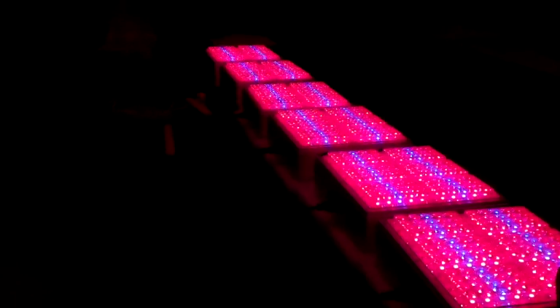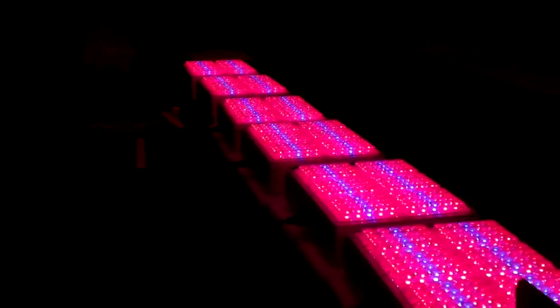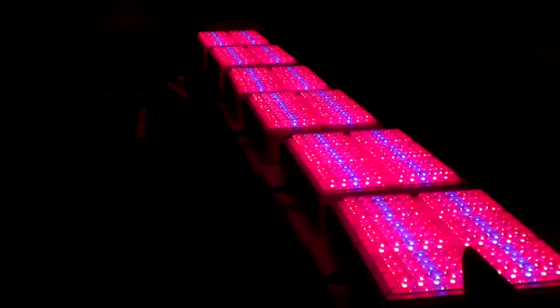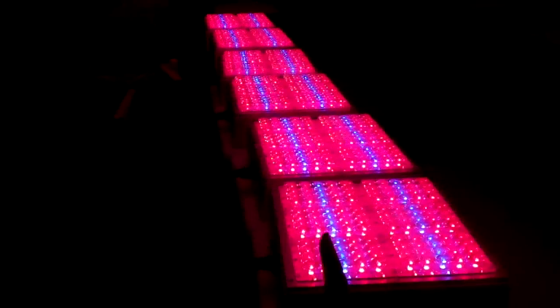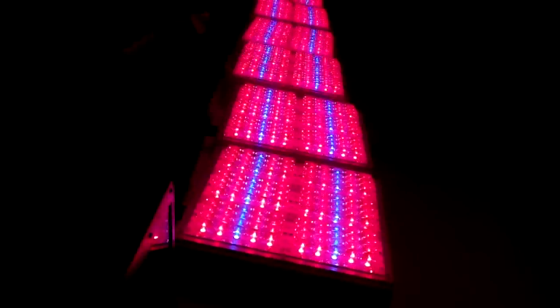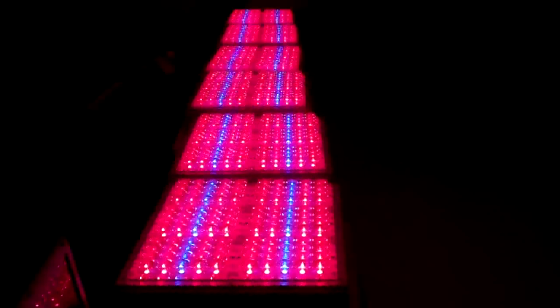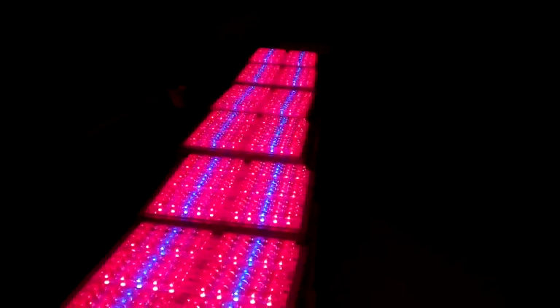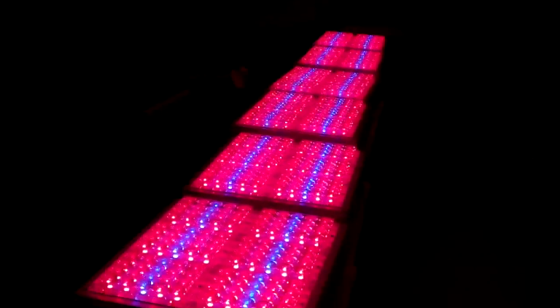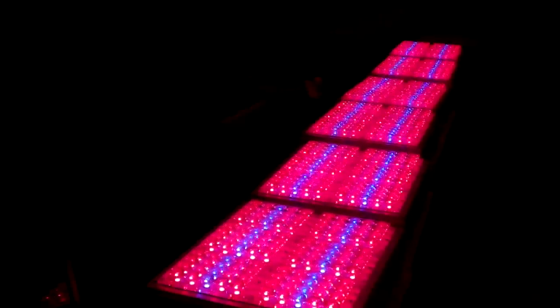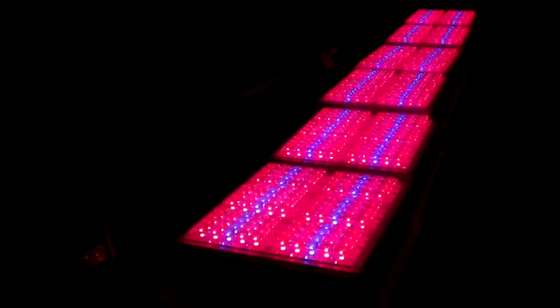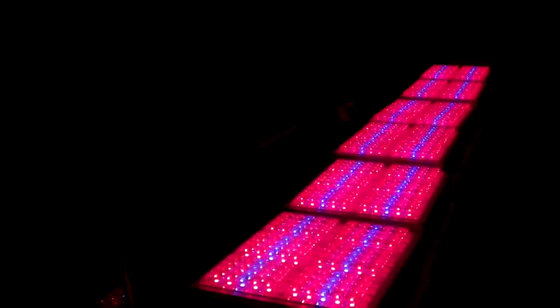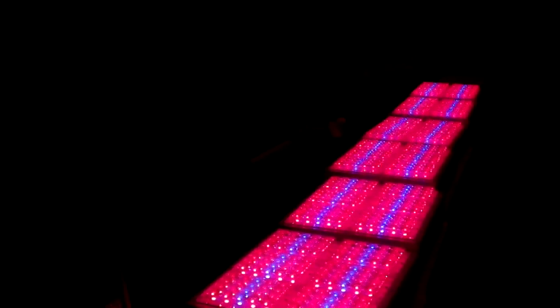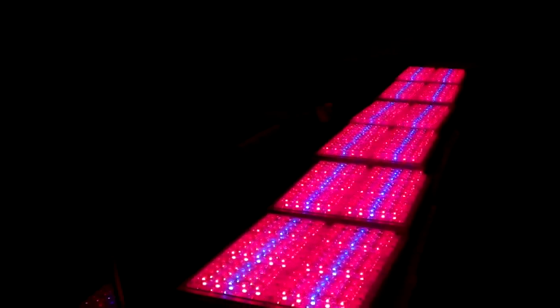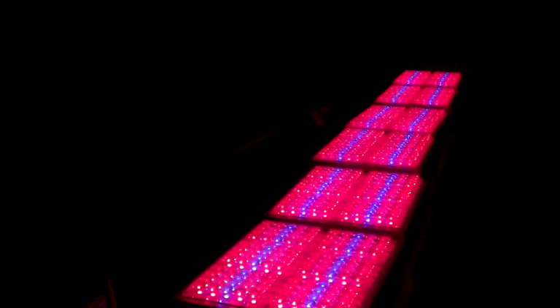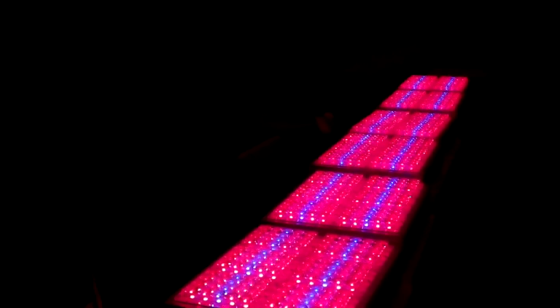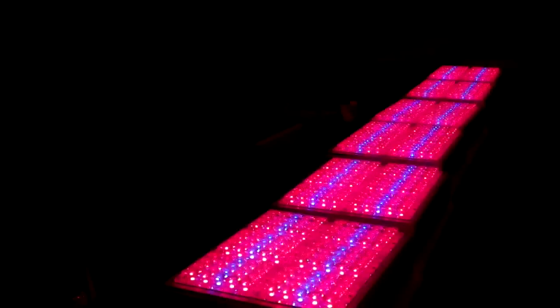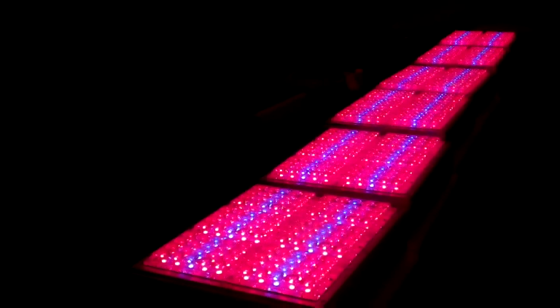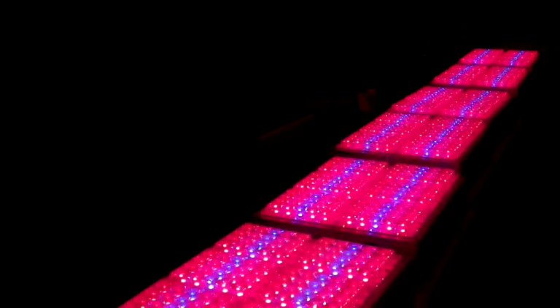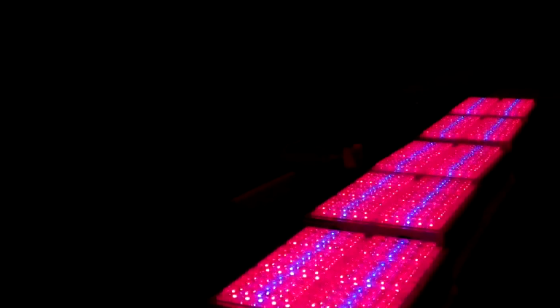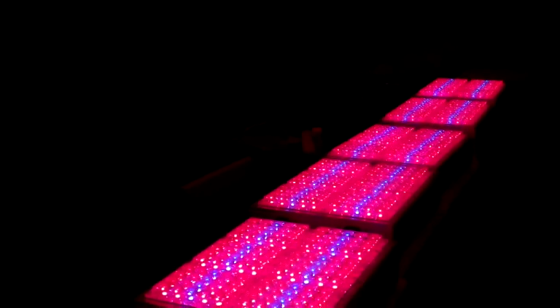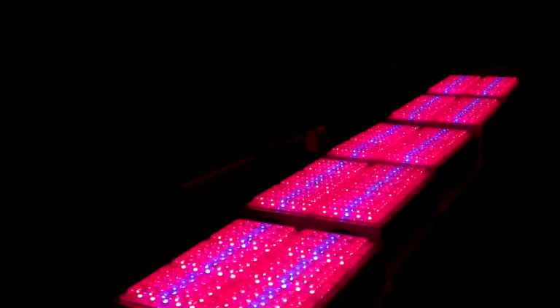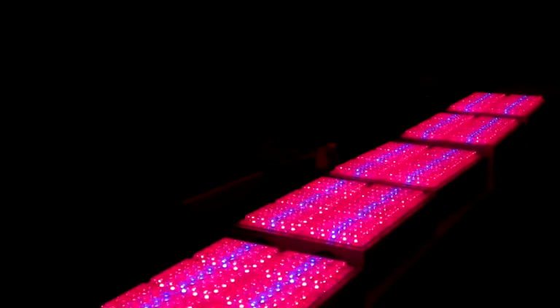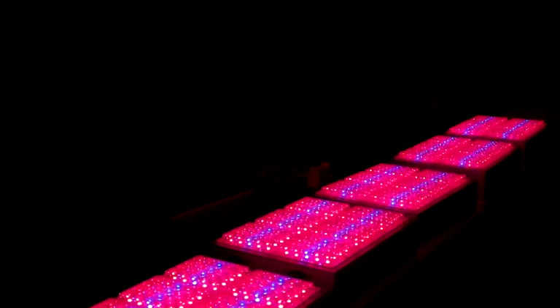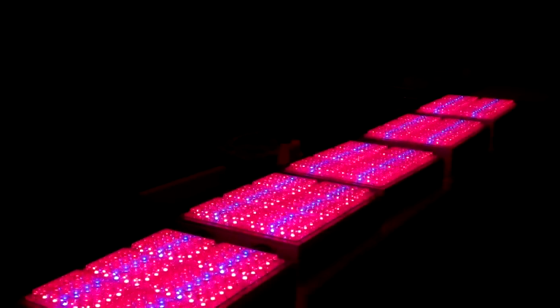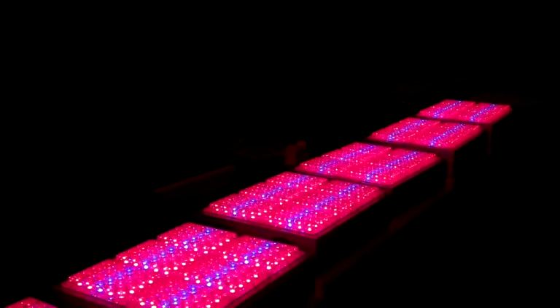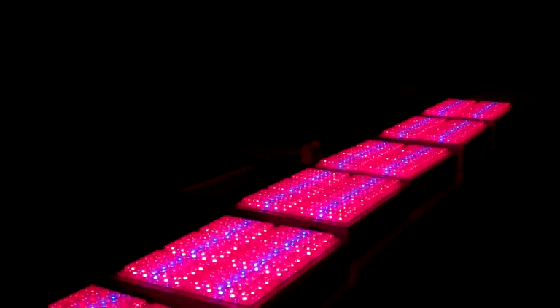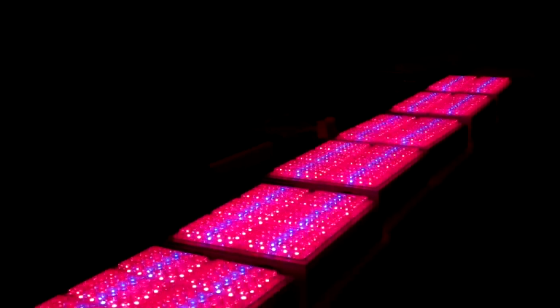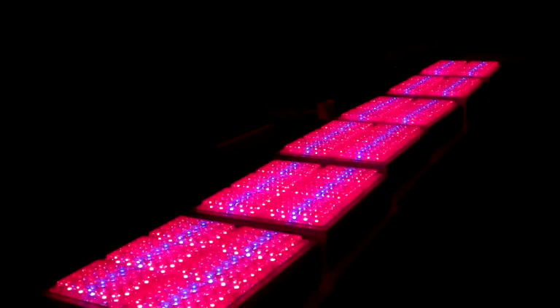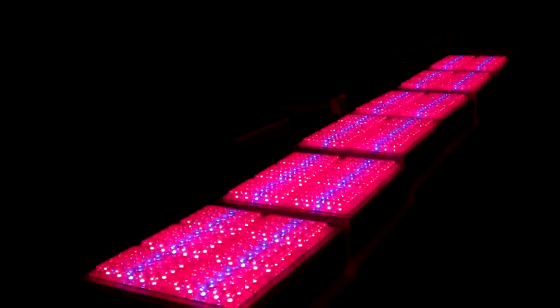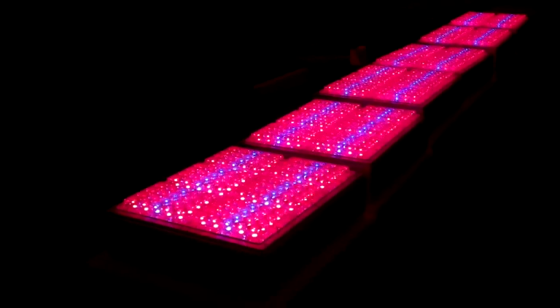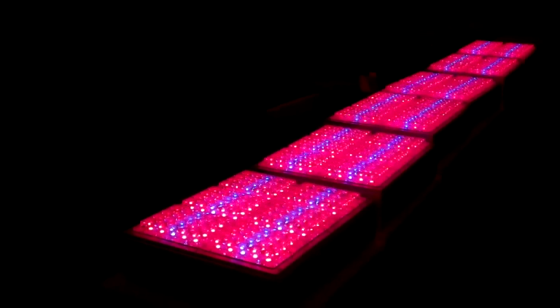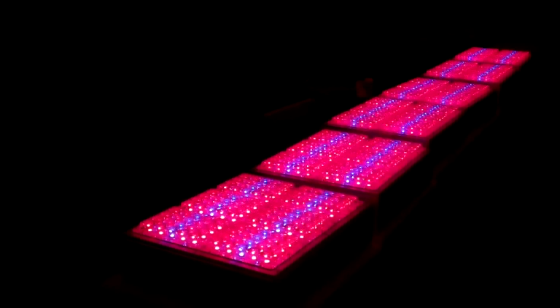So you get a really great return on your initial investment after your first harvest.